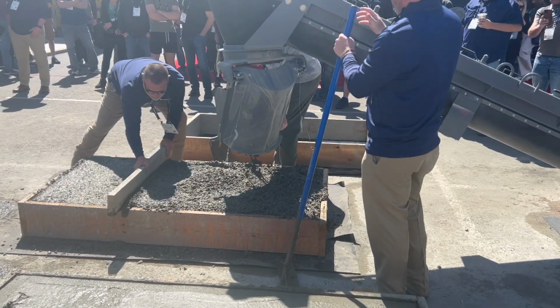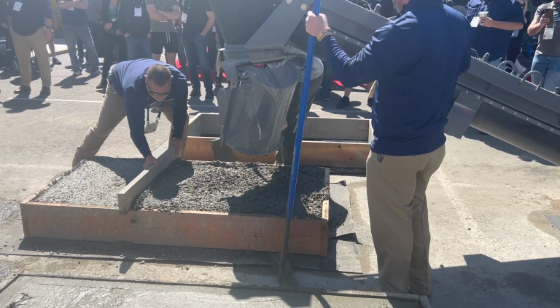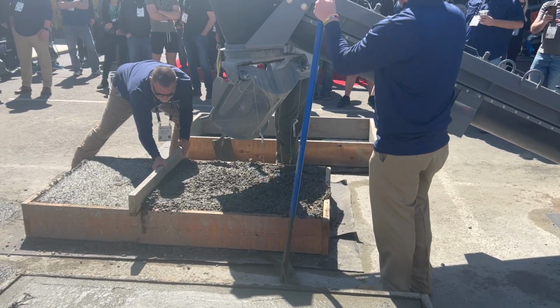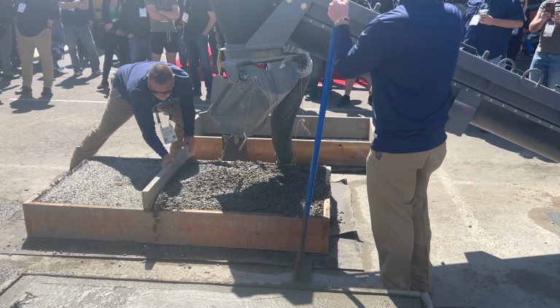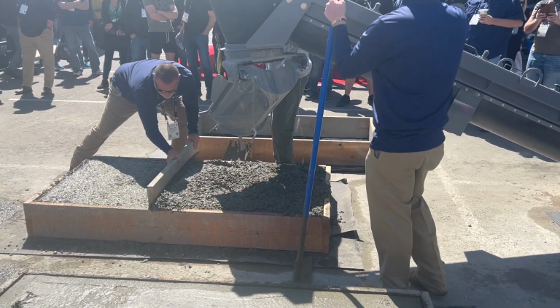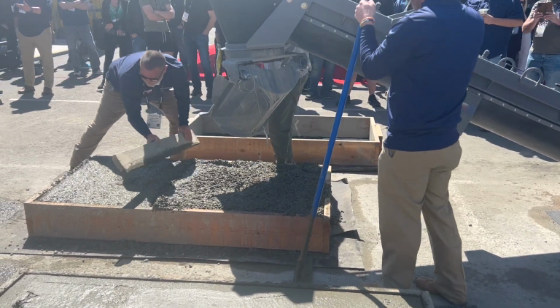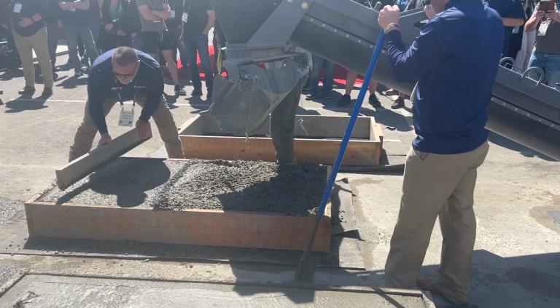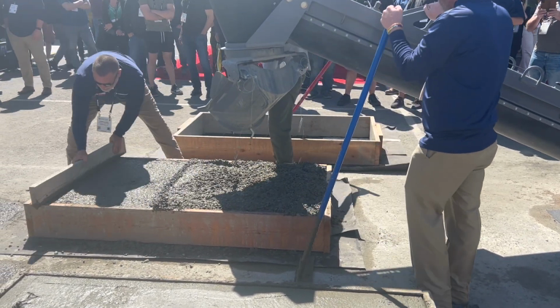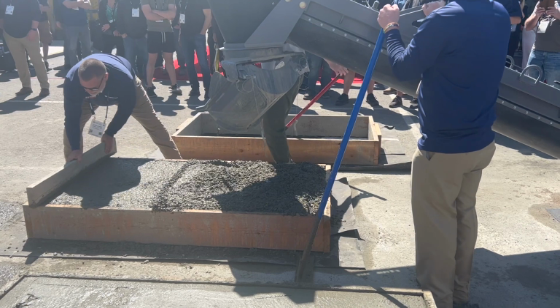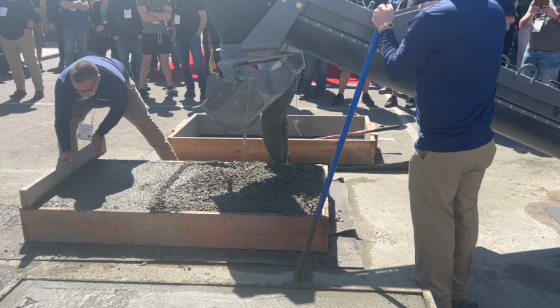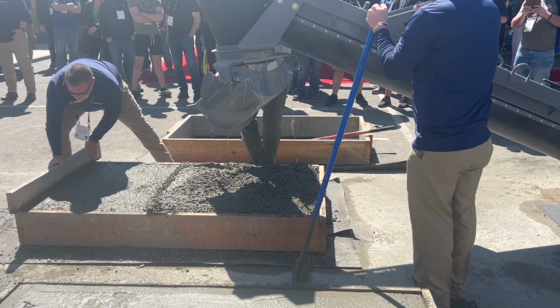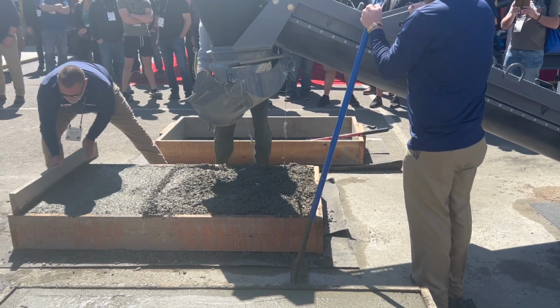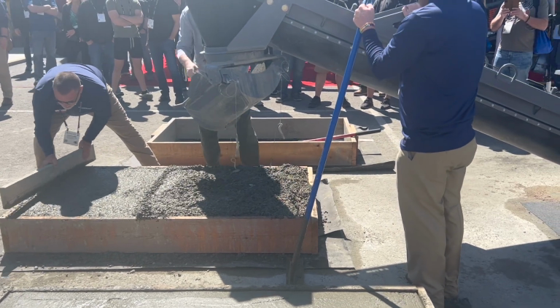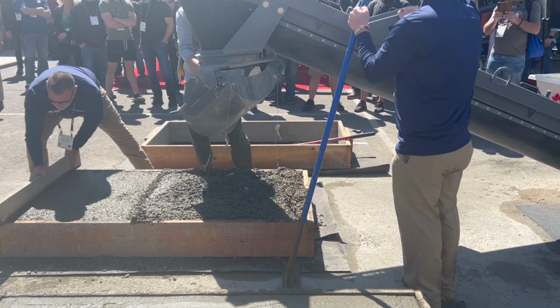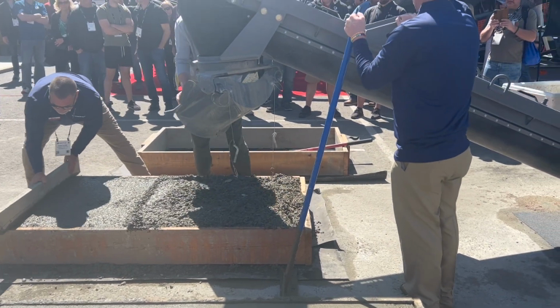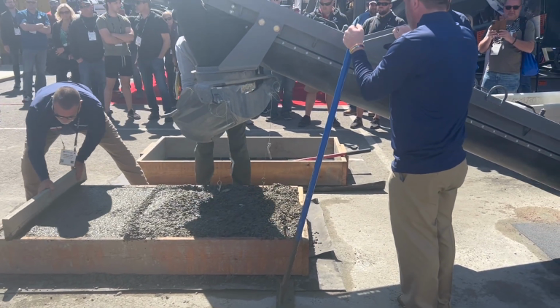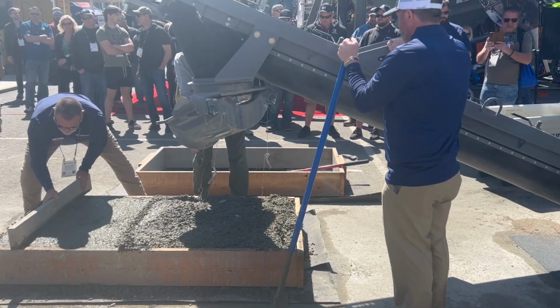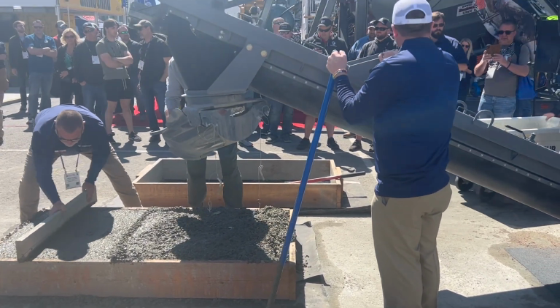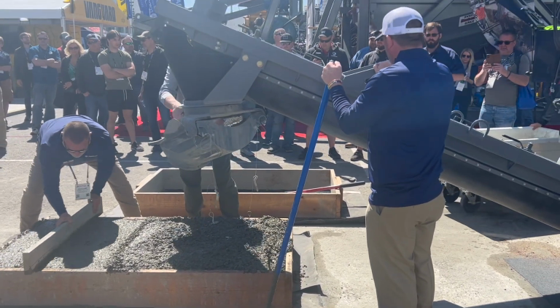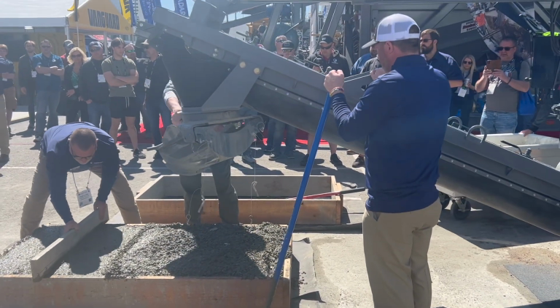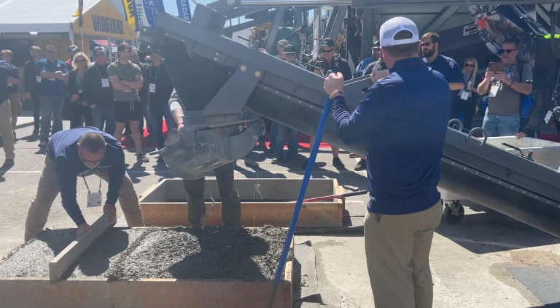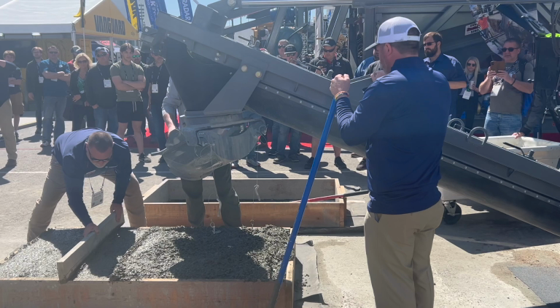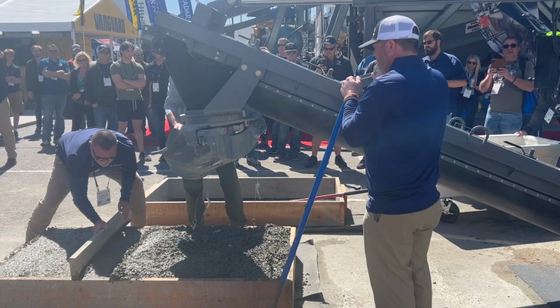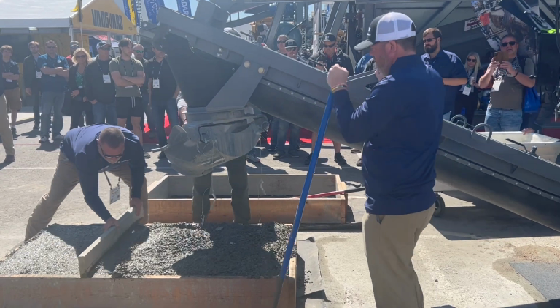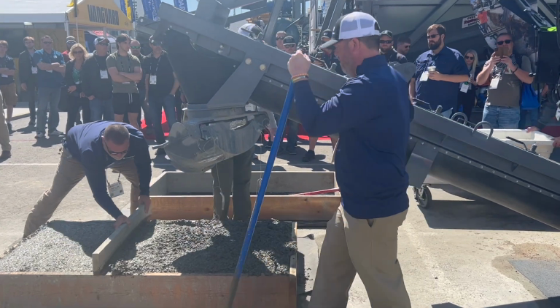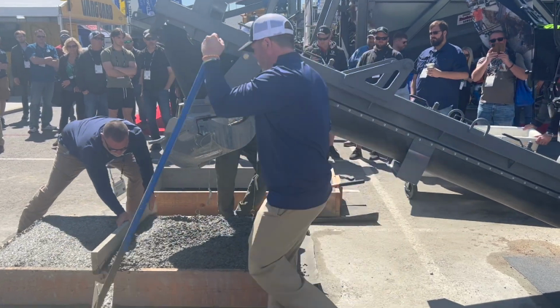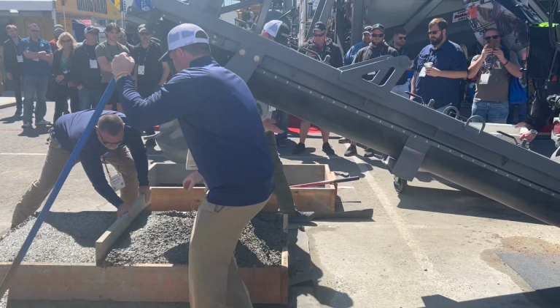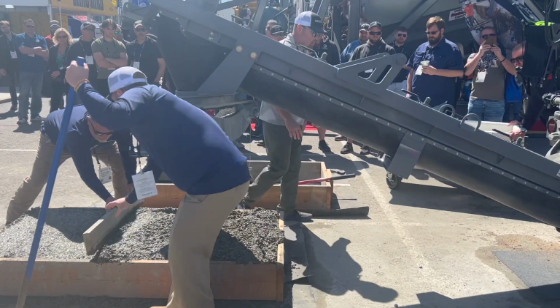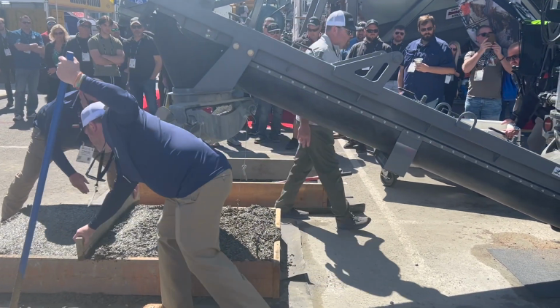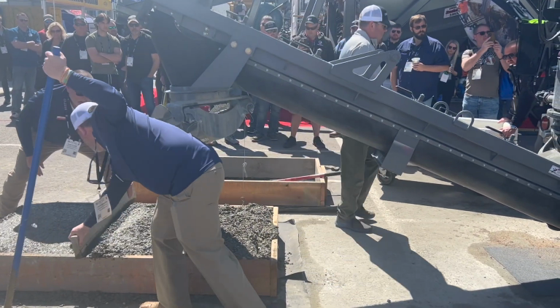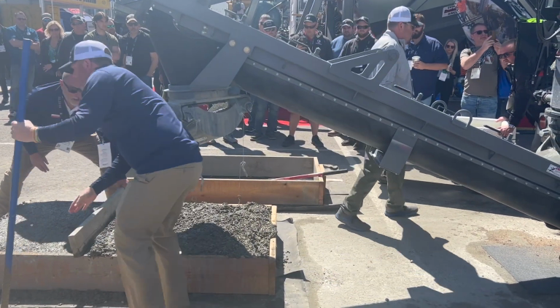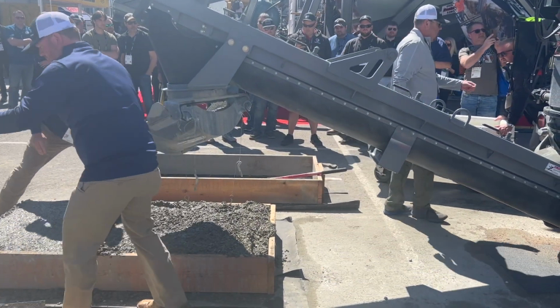This is fresh concrete on site. Since everything is in a different bin in separate containers, you could drive three hours, five hours, seven hours away and put concrete on the ground — so no more hot load or short load issues.